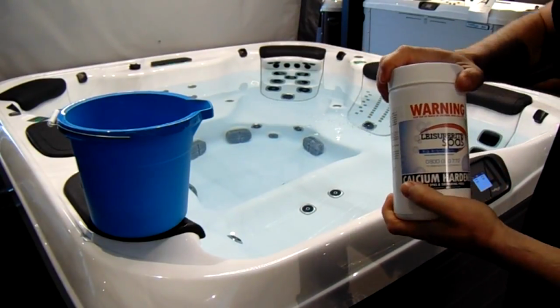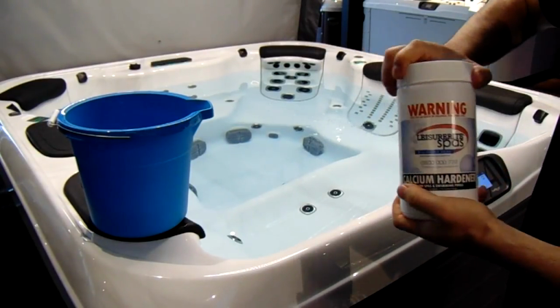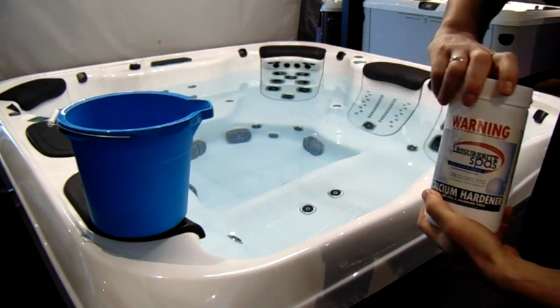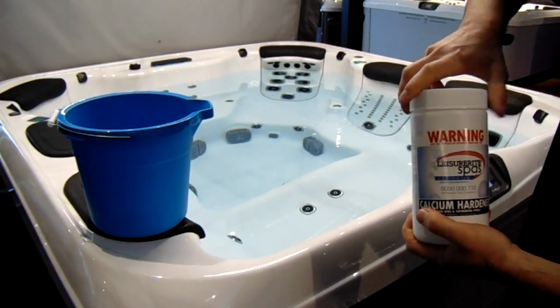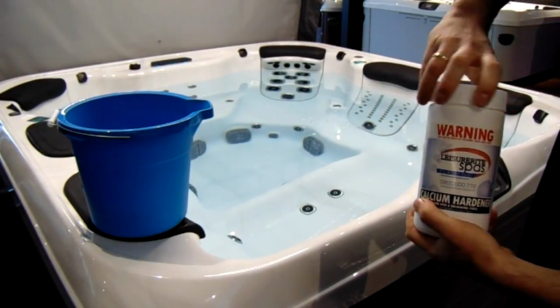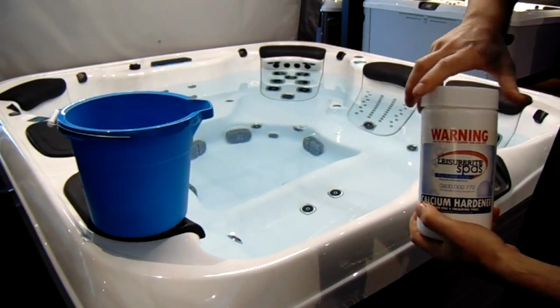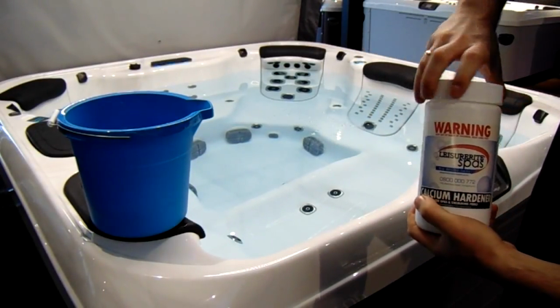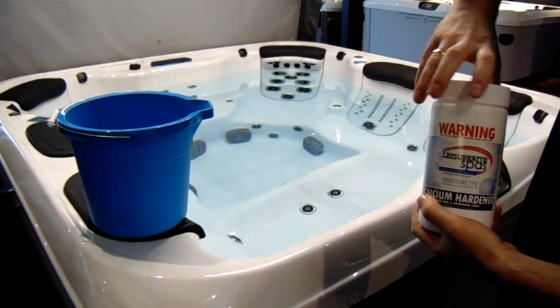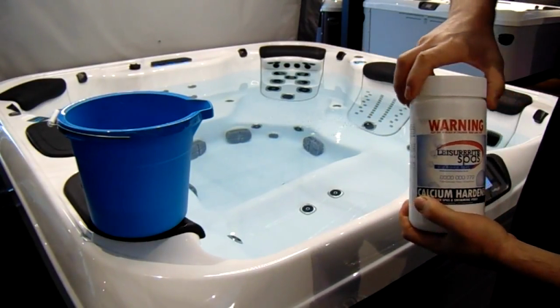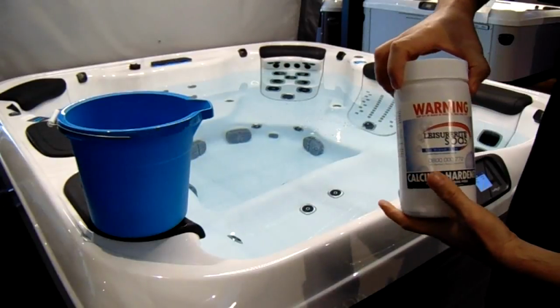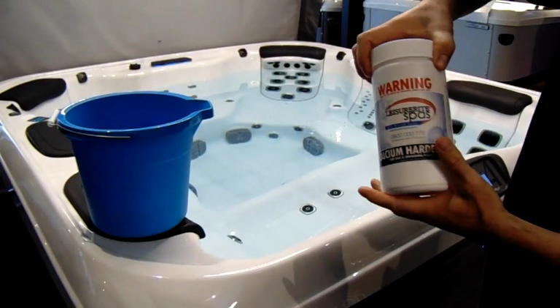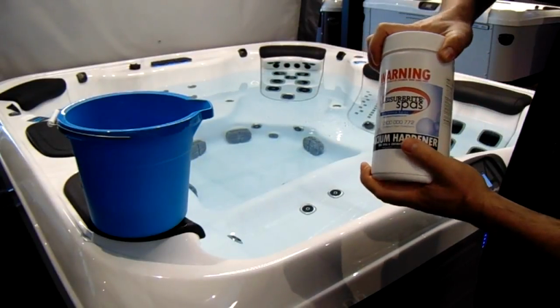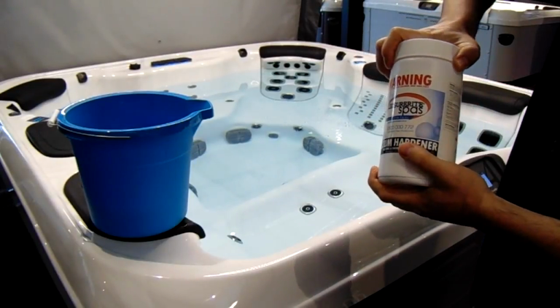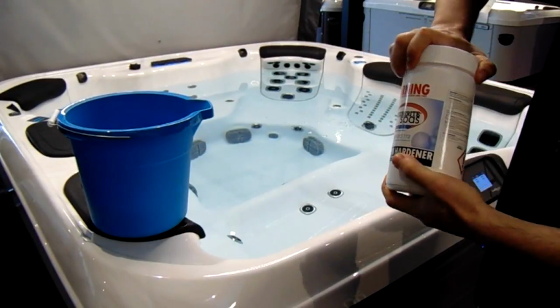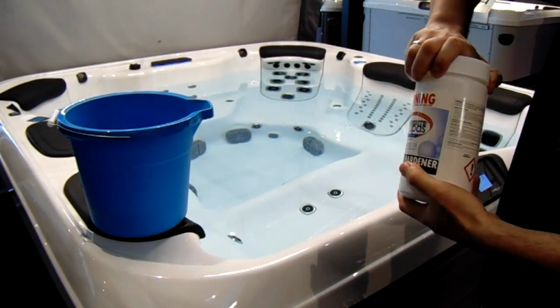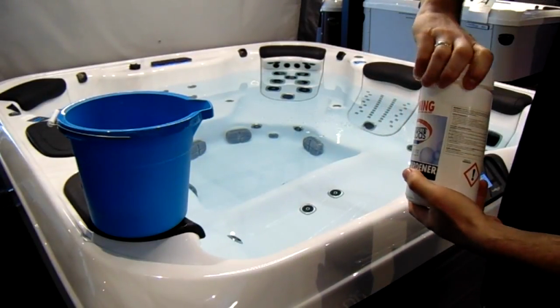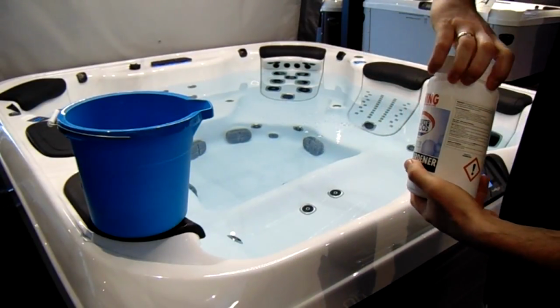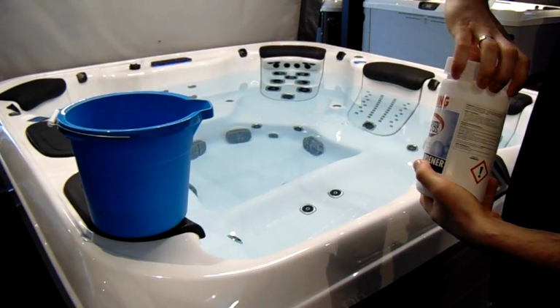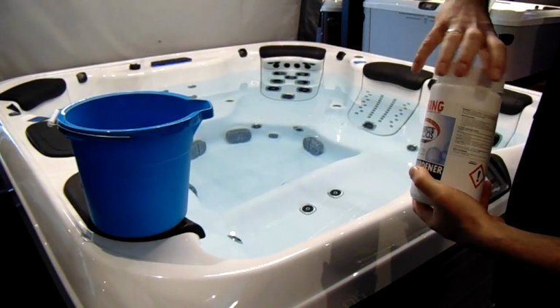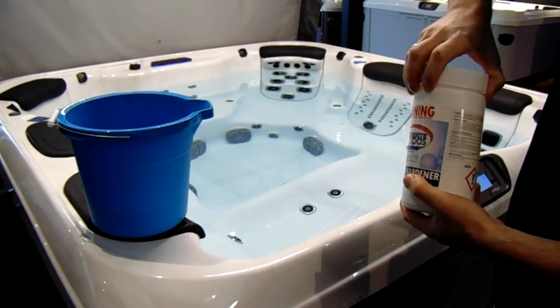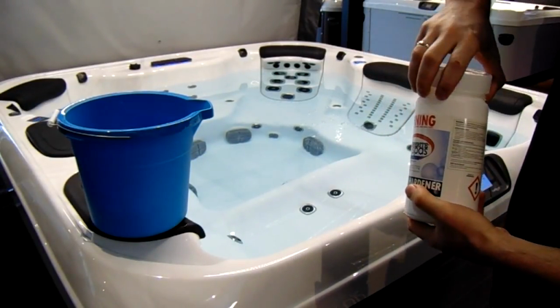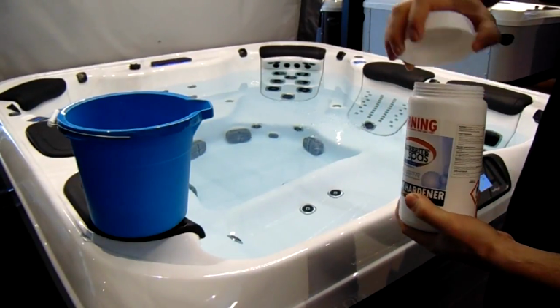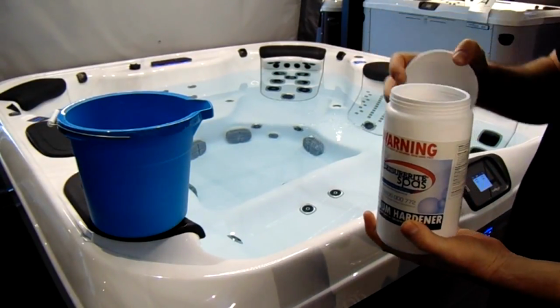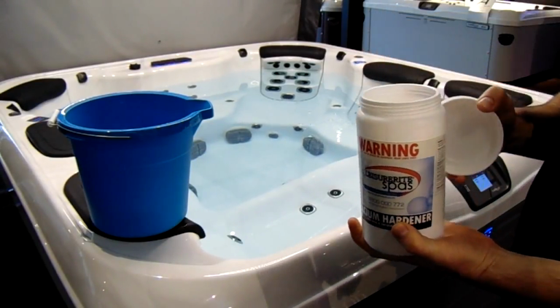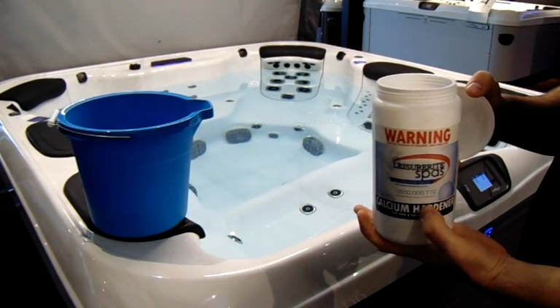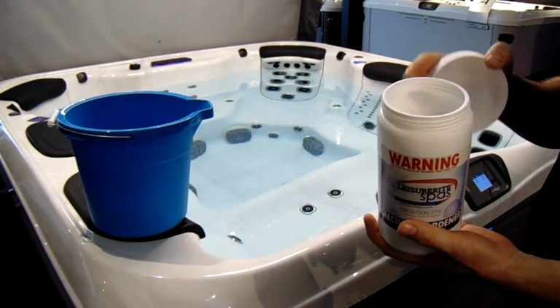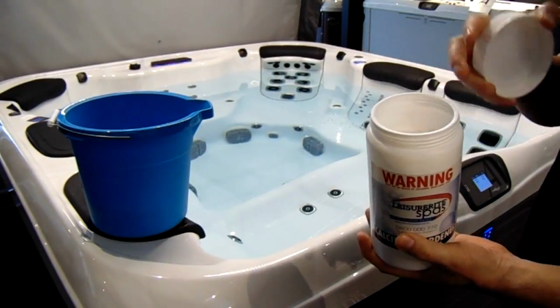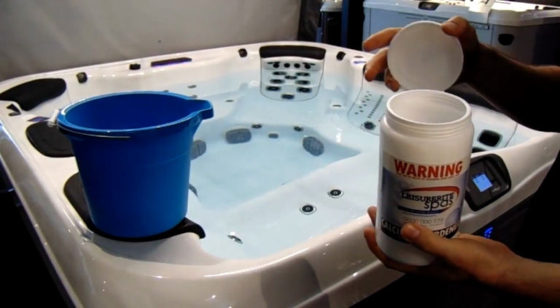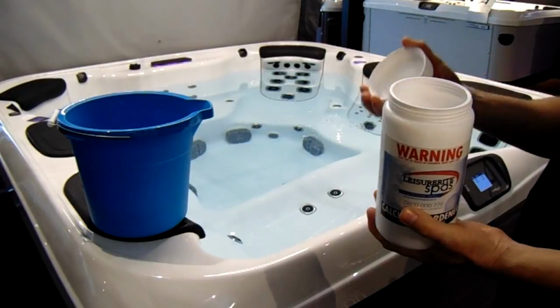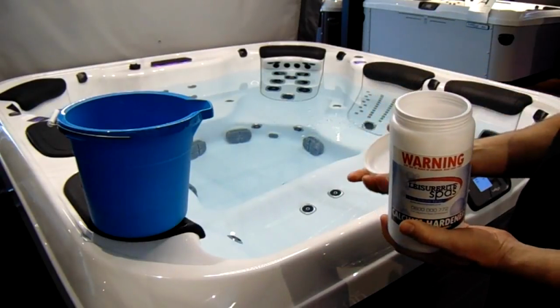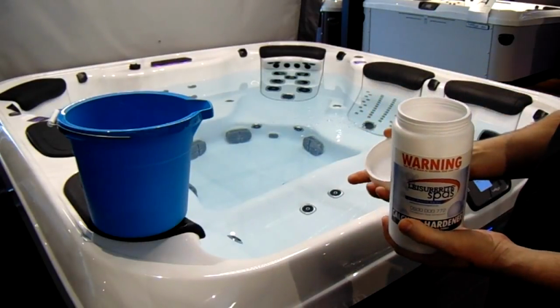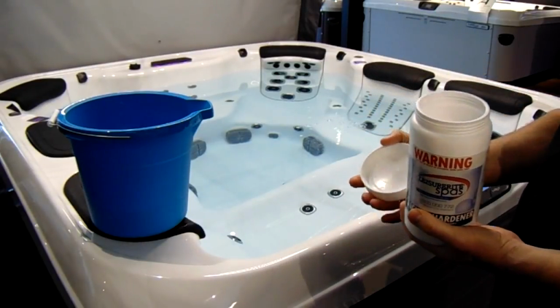We've got a two-metre-square spa here, which is about 1,000 litres, and all these measurements are based off 1,000 litres.